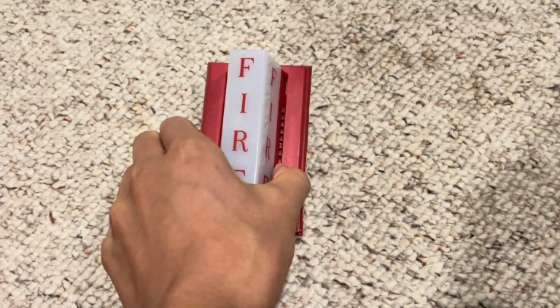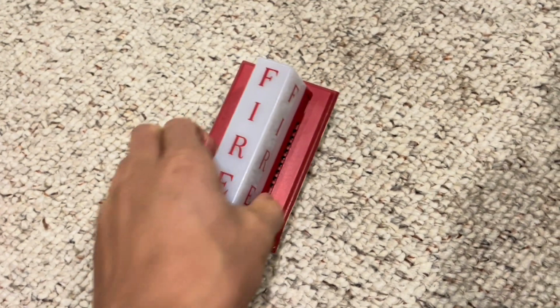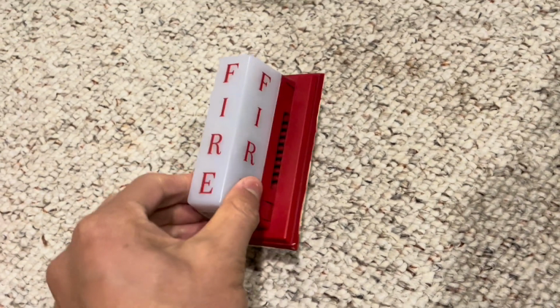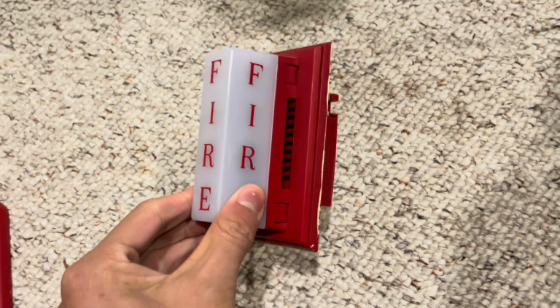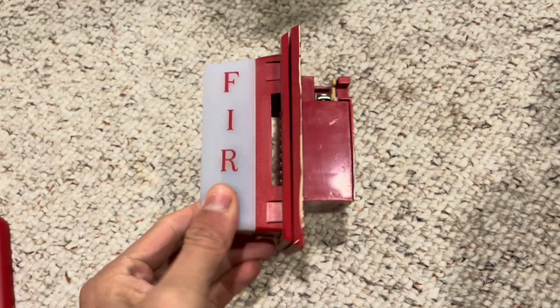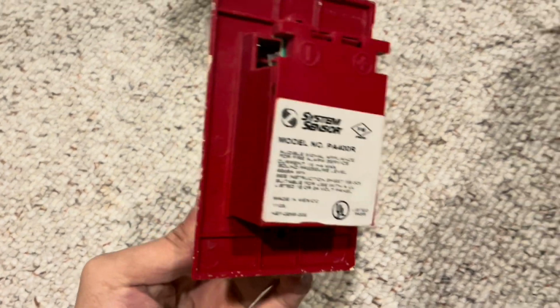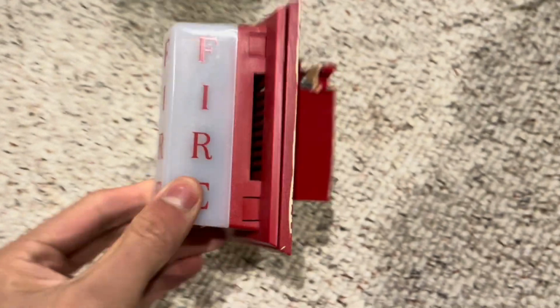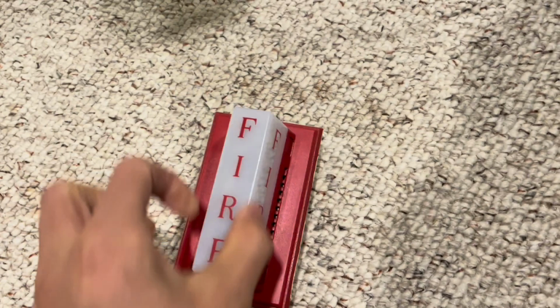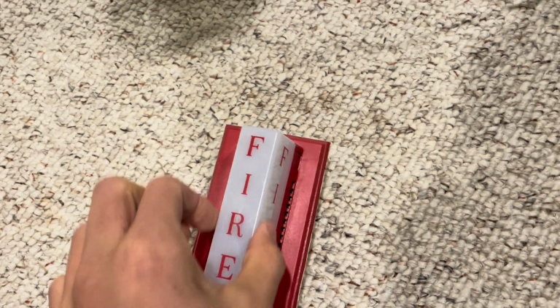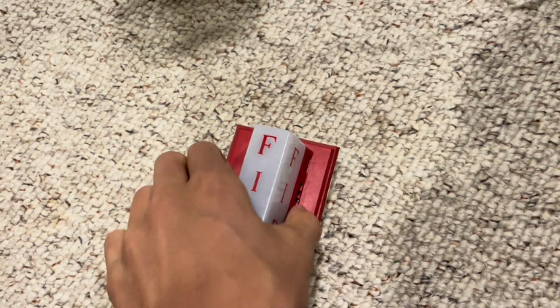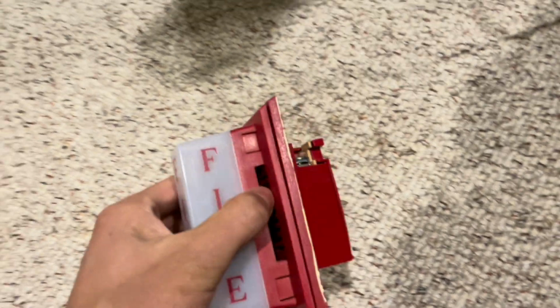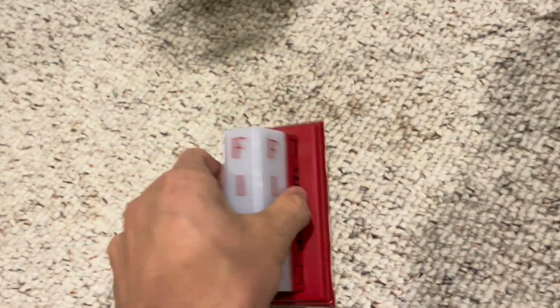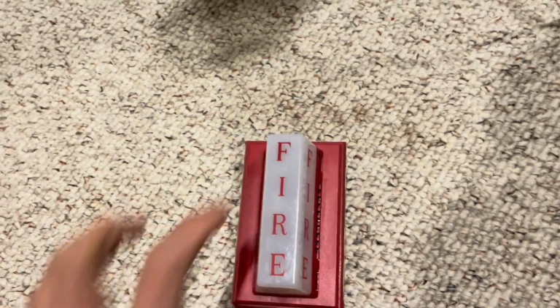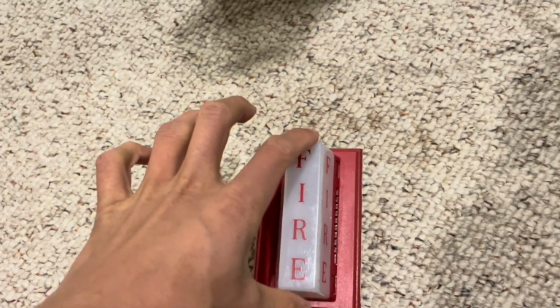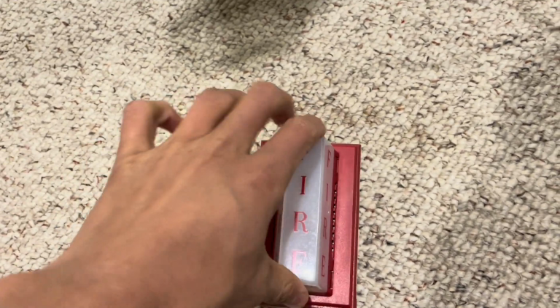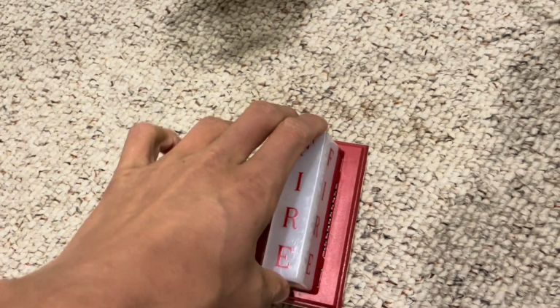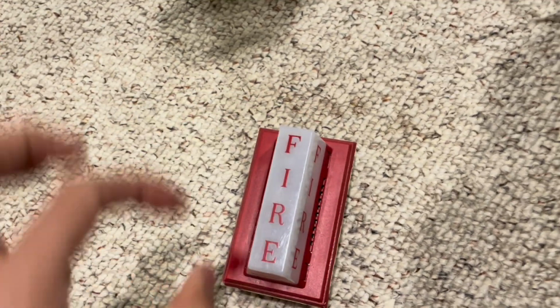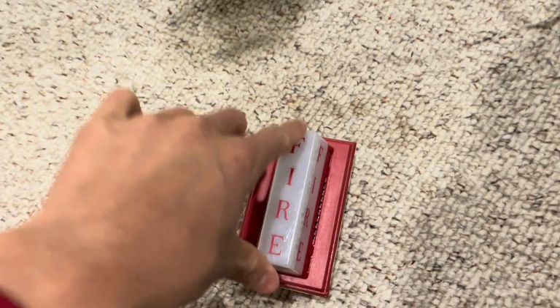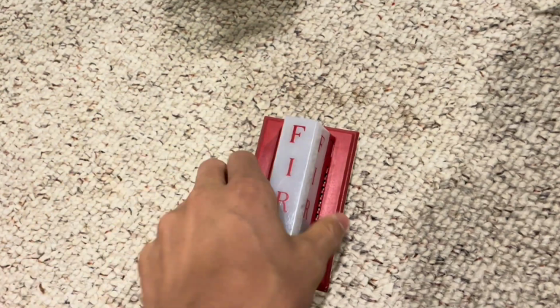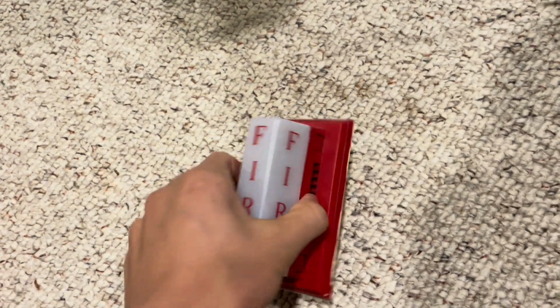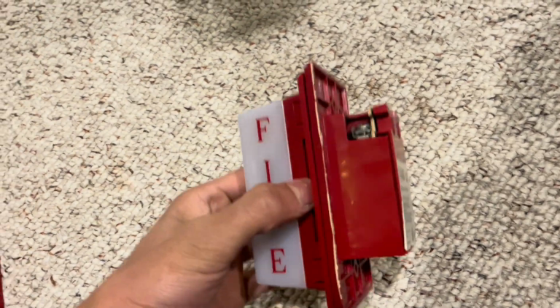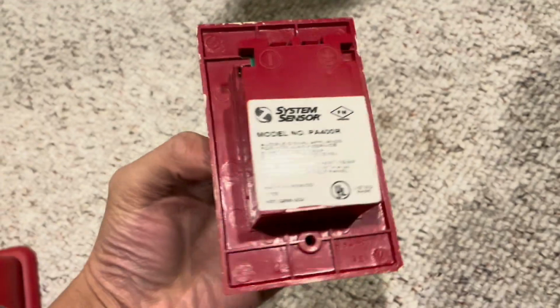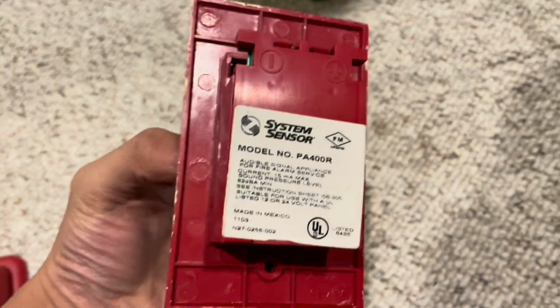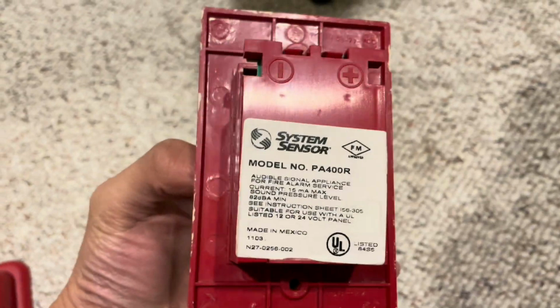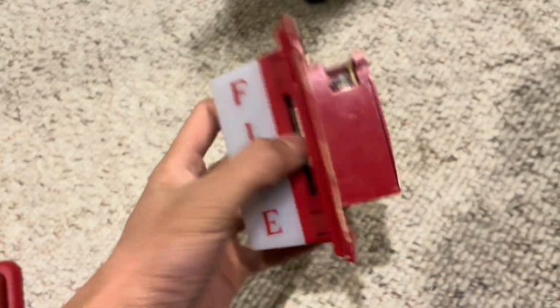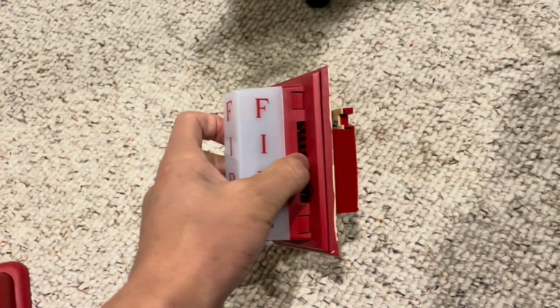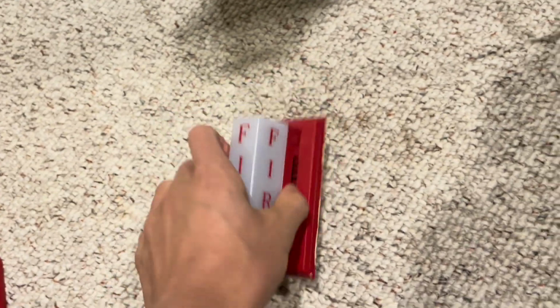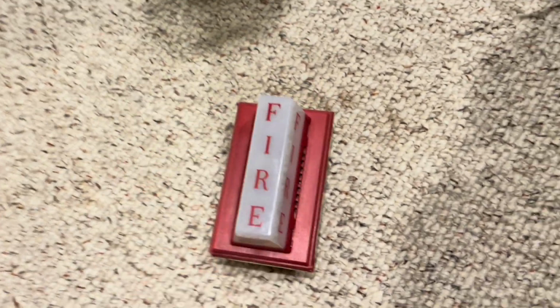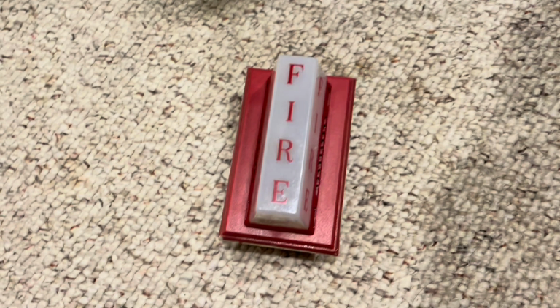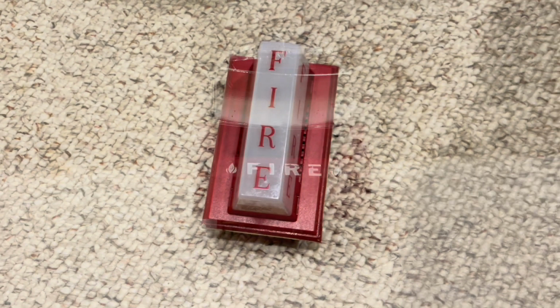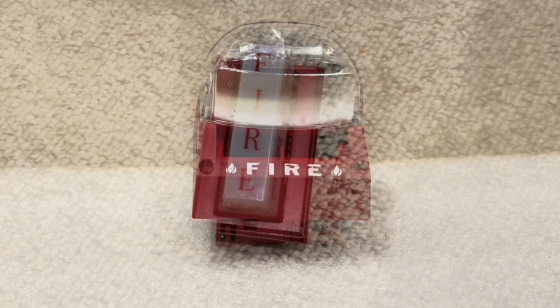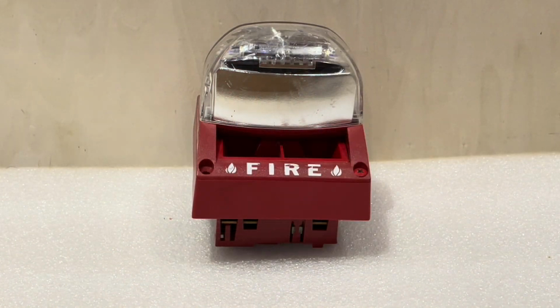Something that could be considered part of the MASS series is the PA-400 series mini horn with the strobe attachment. It's a little kit where you plug the strobe onto the top of the base — a mini horn strobe that looks kind of like a MASS.